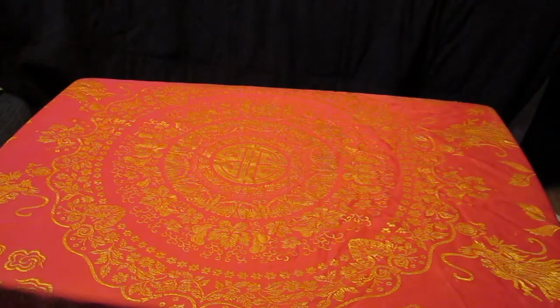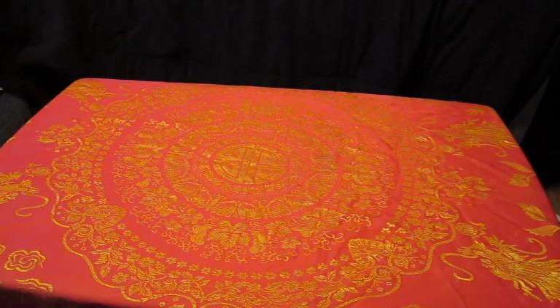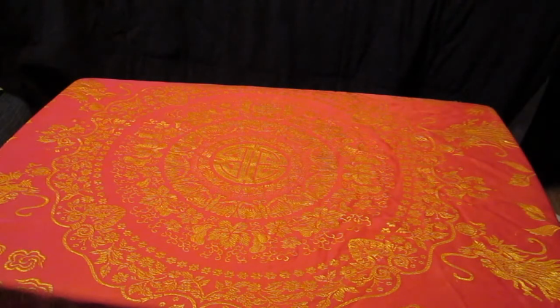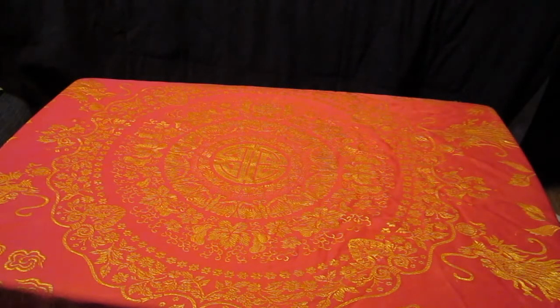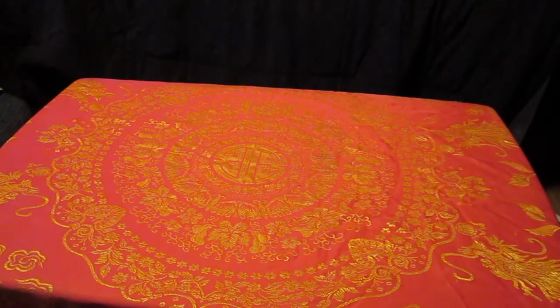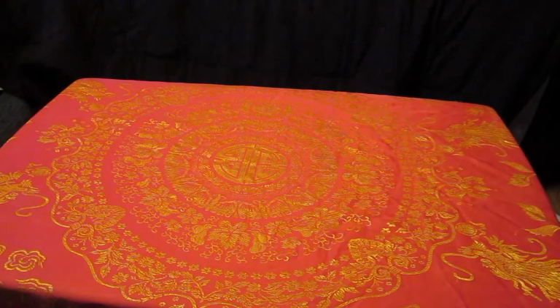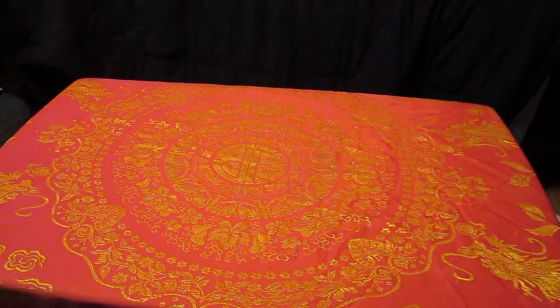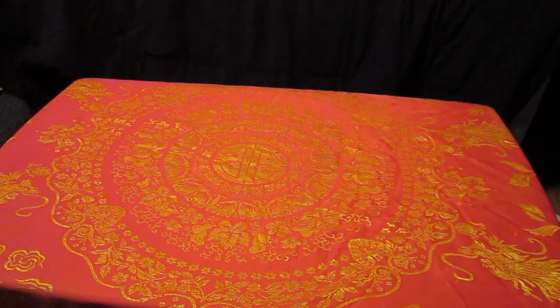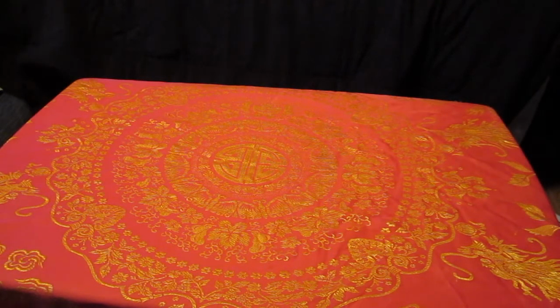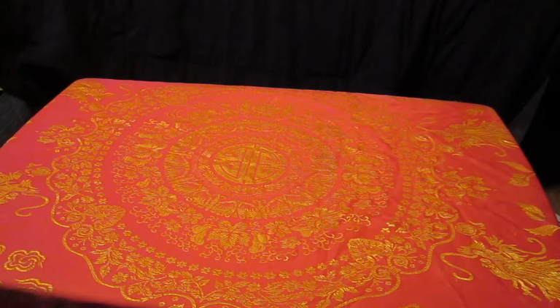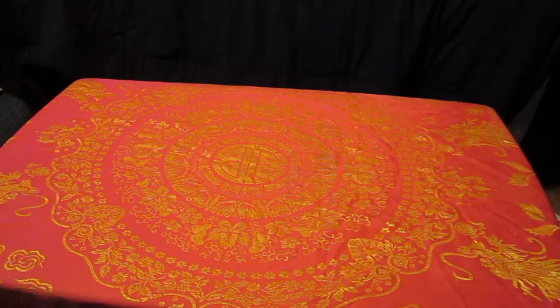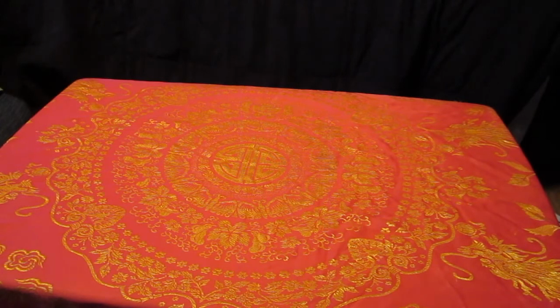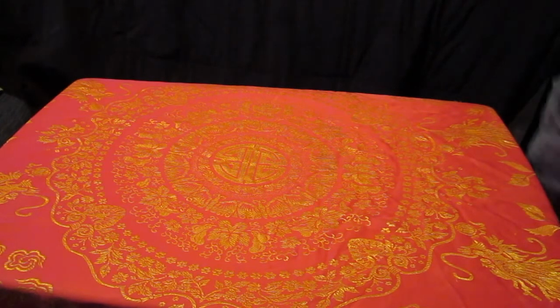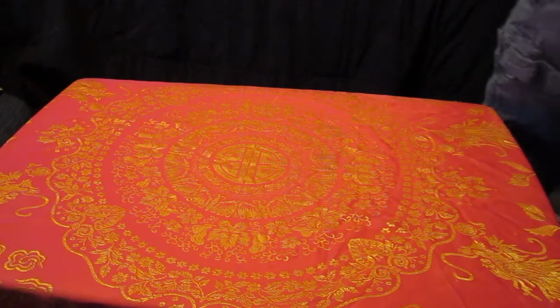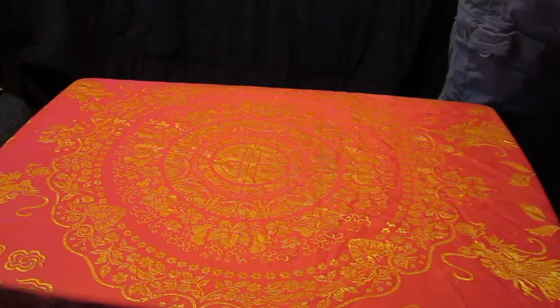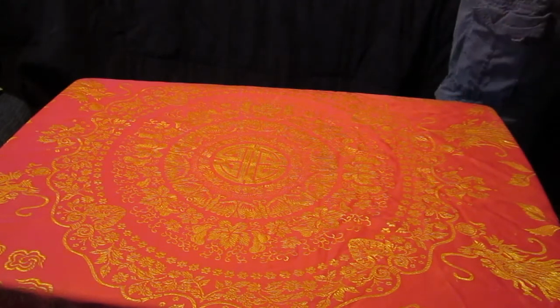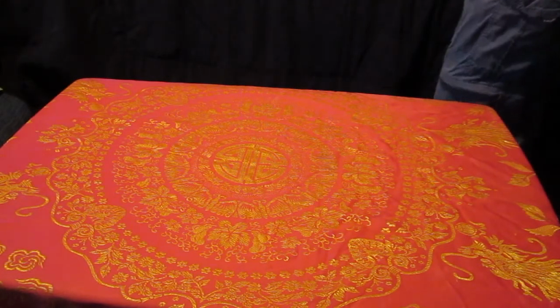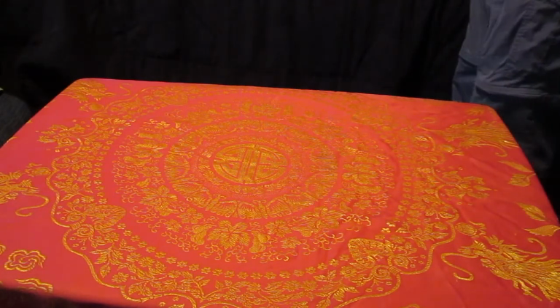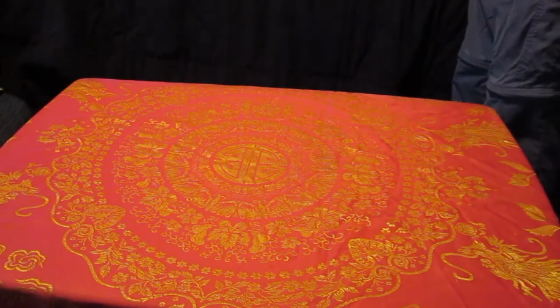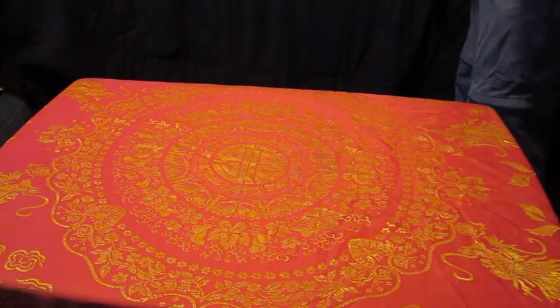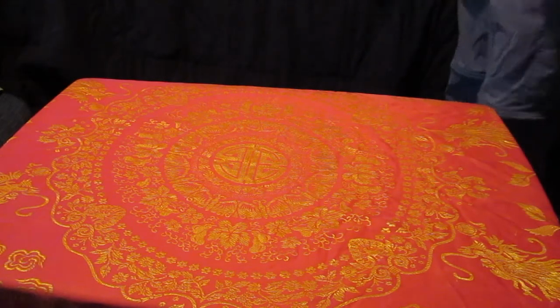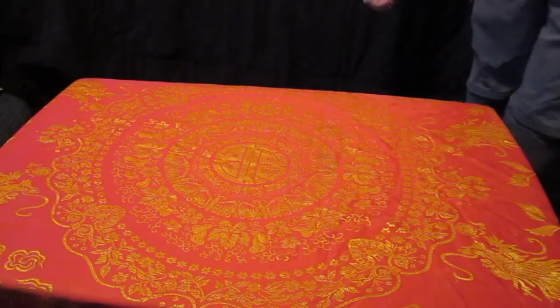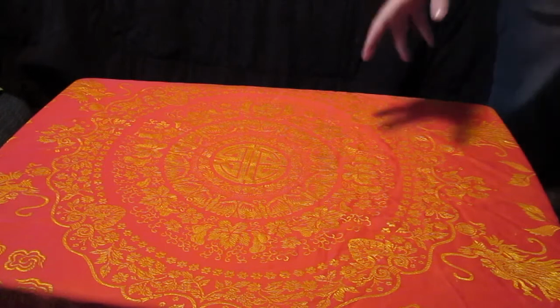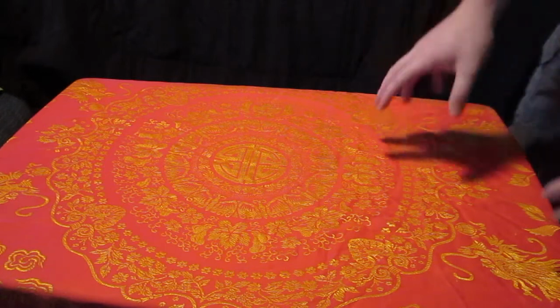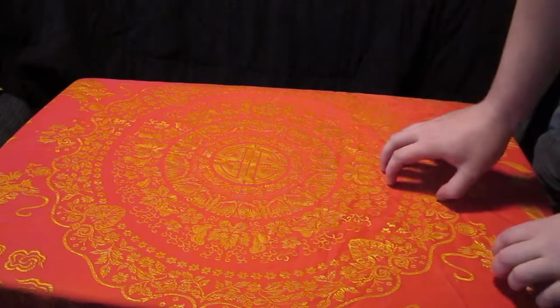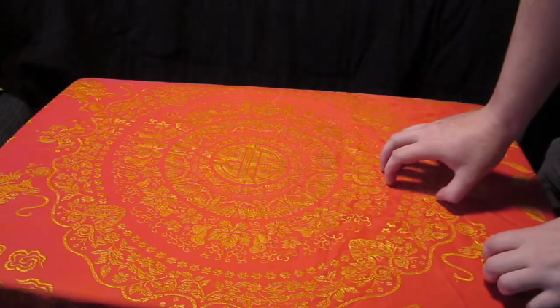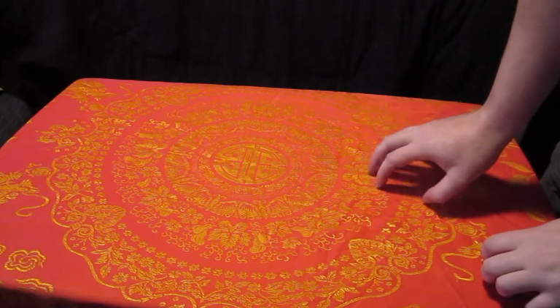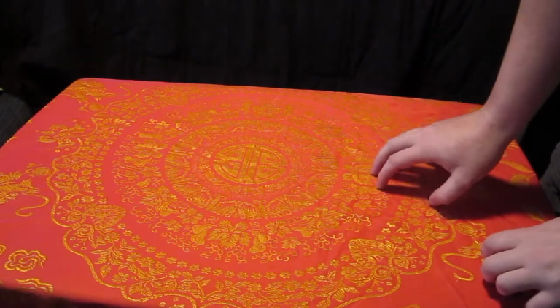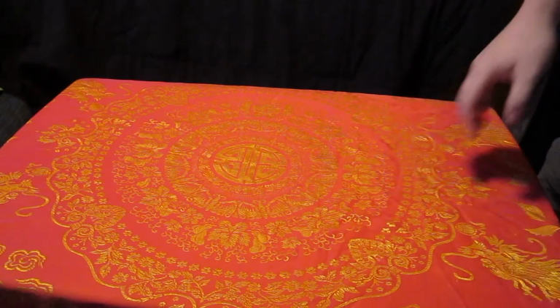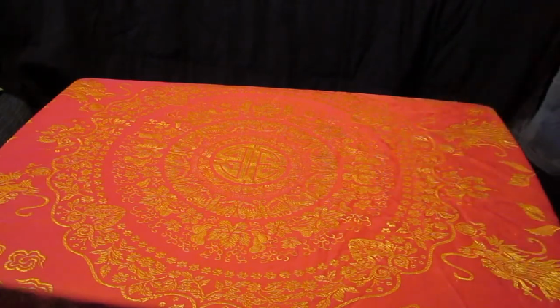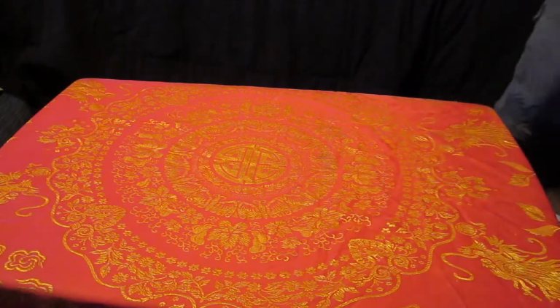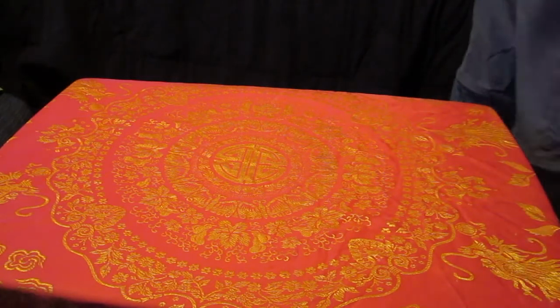Hello everybody and welcome to Demon Sword Cheap vs. Real, episode 6. Today we're going to be discussing geometry and blade tips.